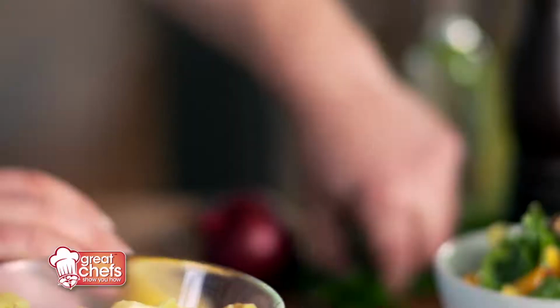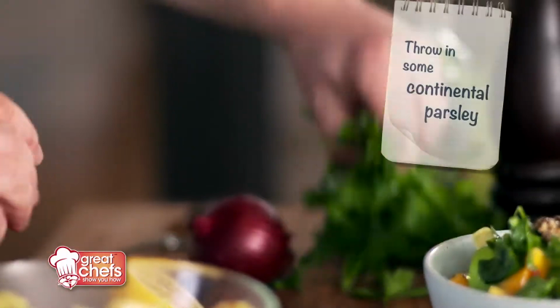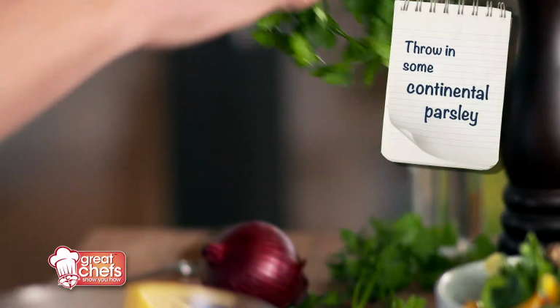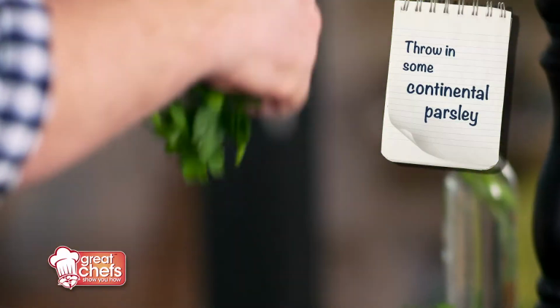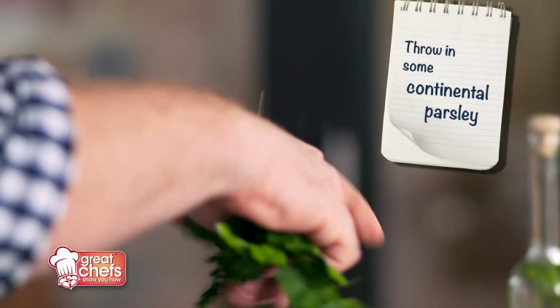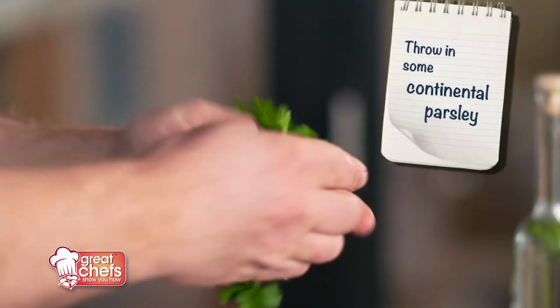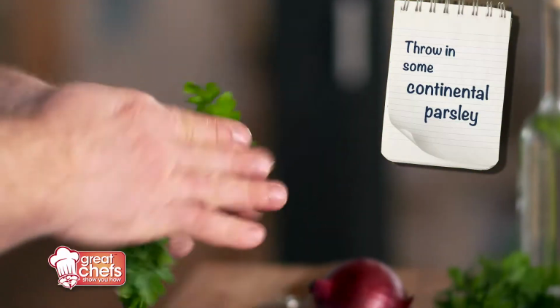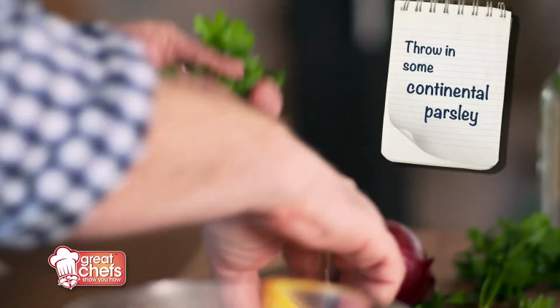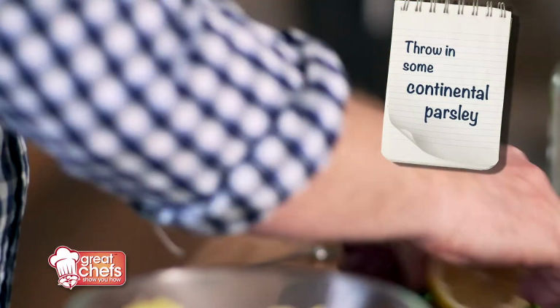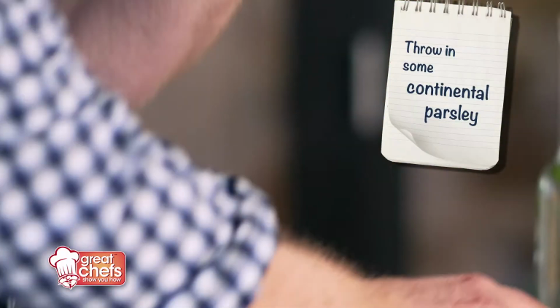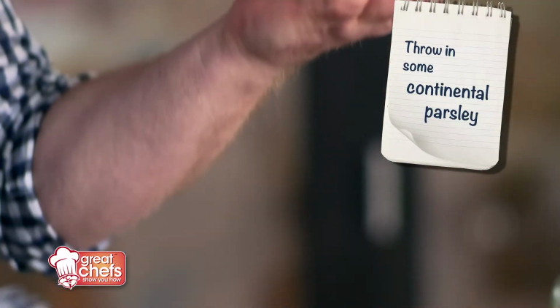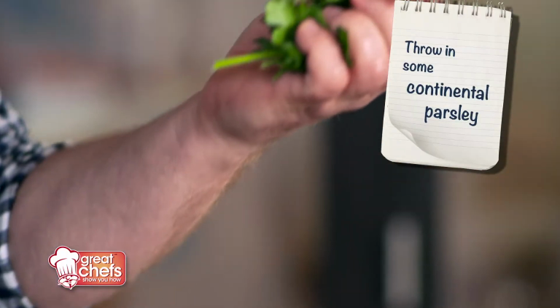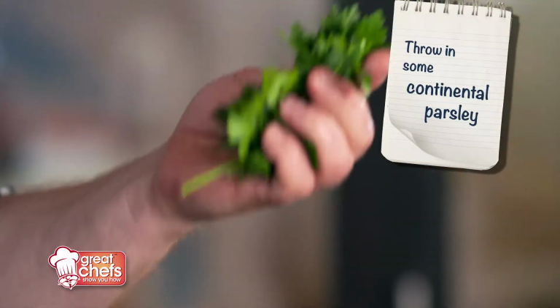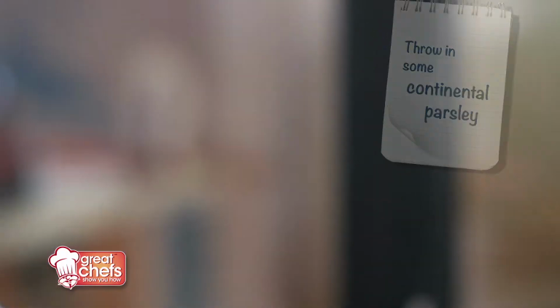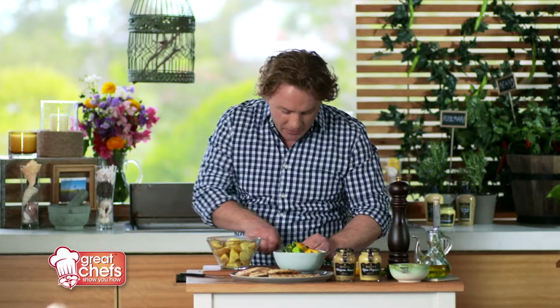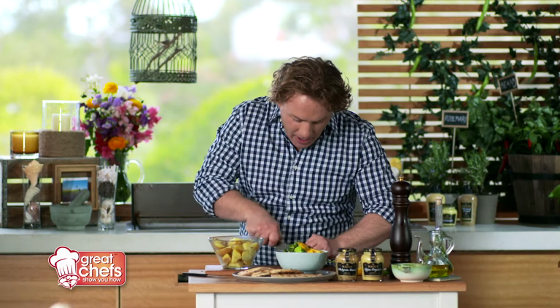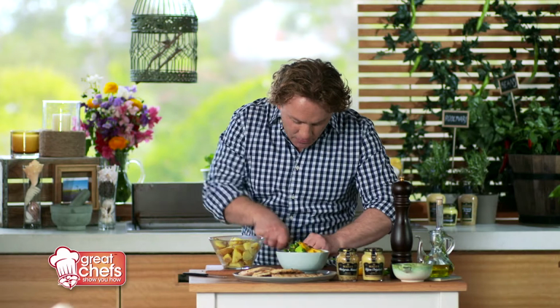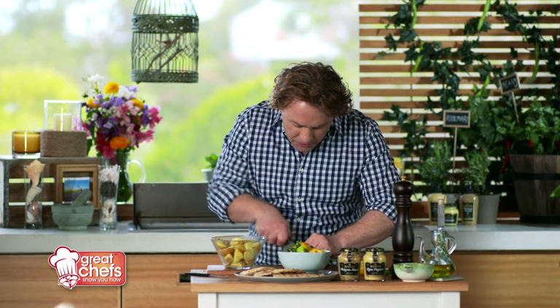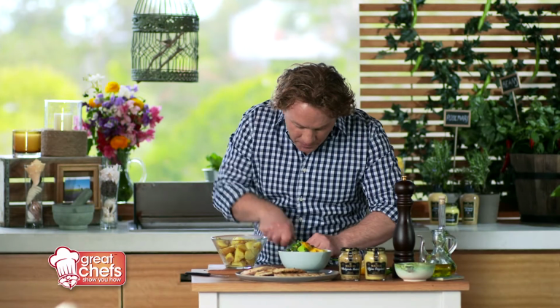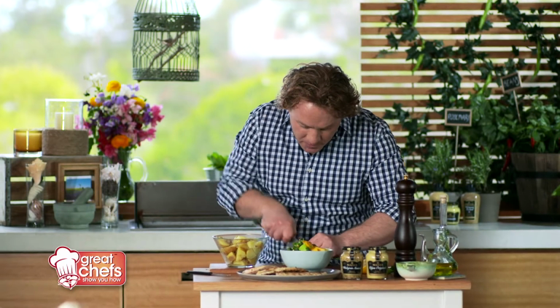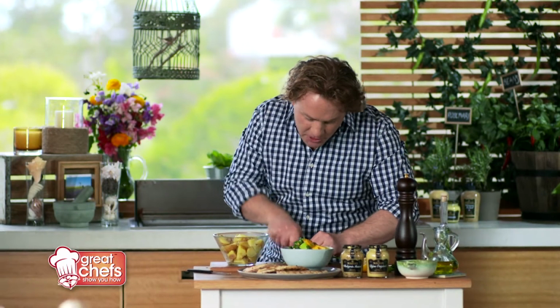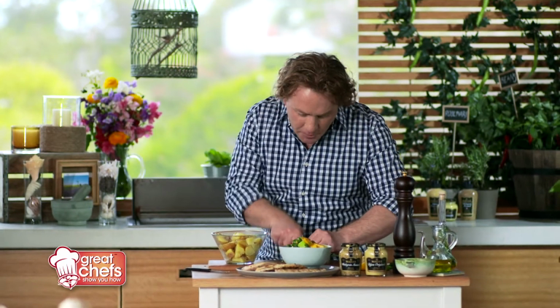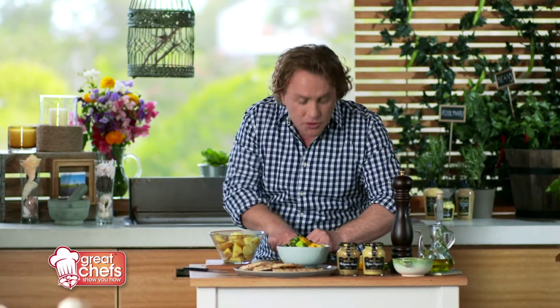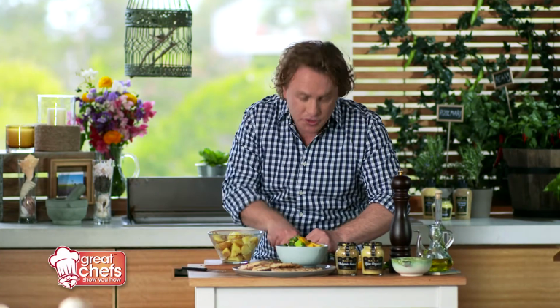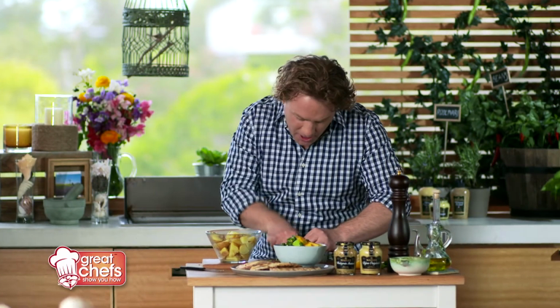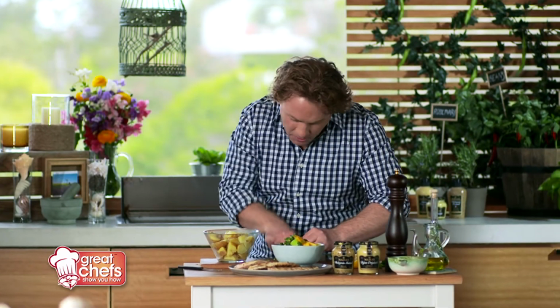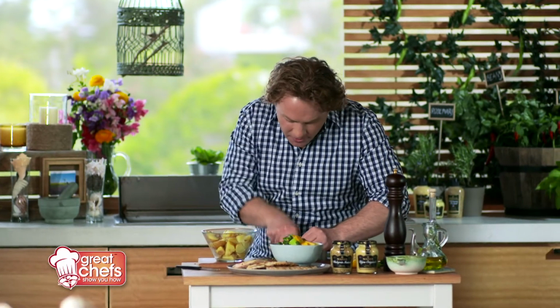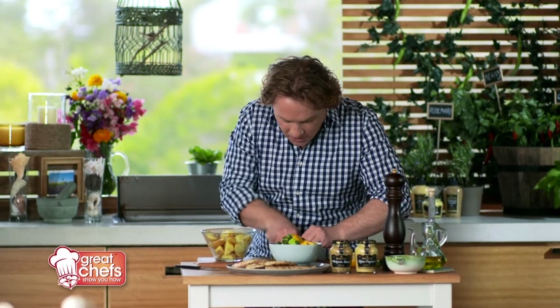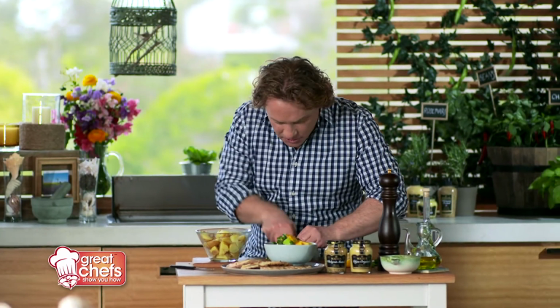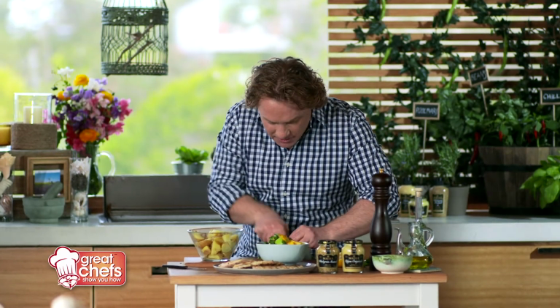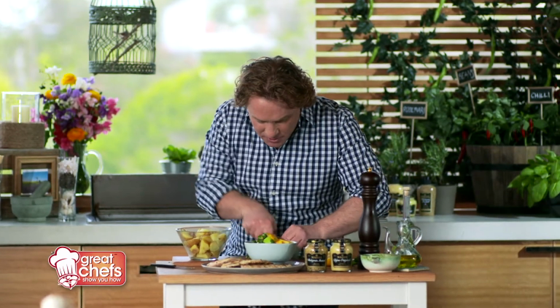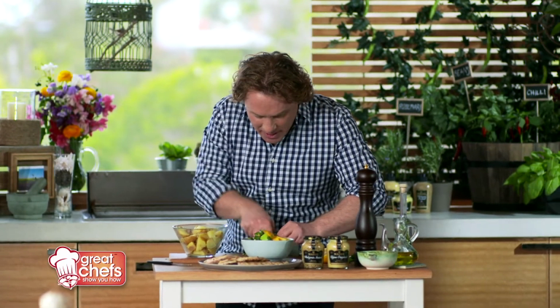Now I'll add some chopped parsley — continental parsley — and all I do is give it a little rough chop. You can chop it as coarse as you like or as fine as you like.